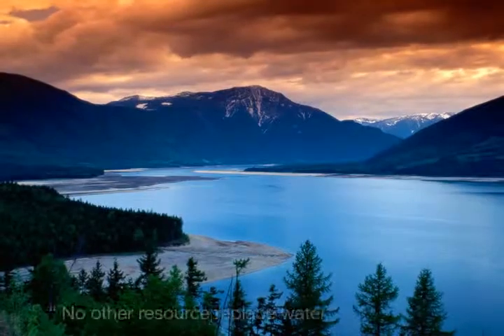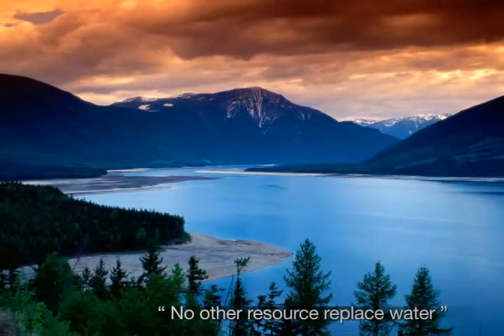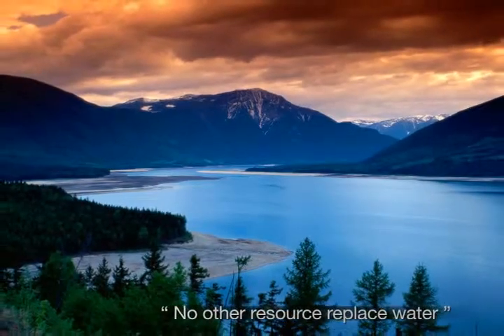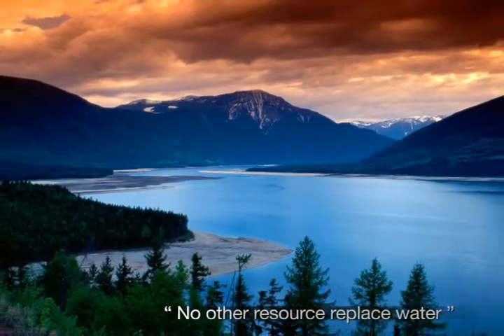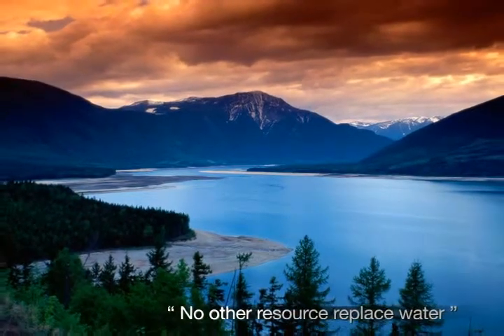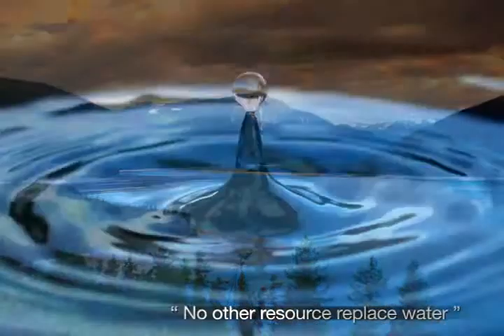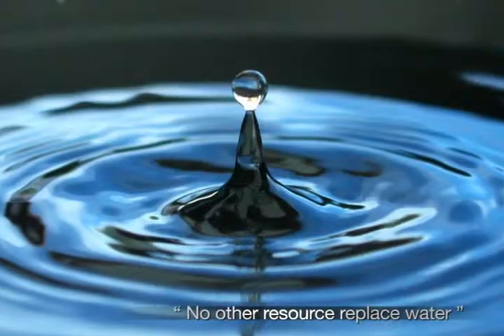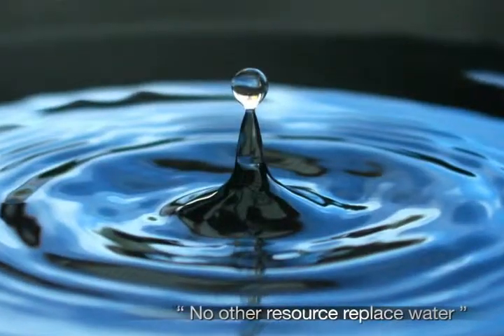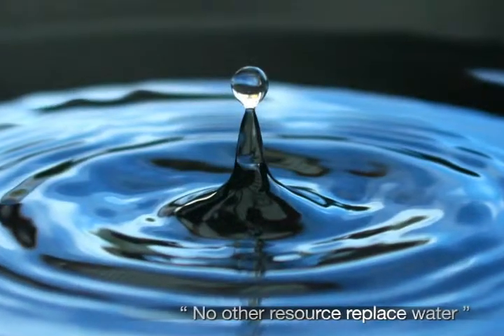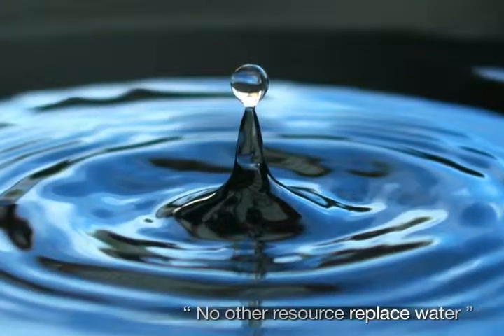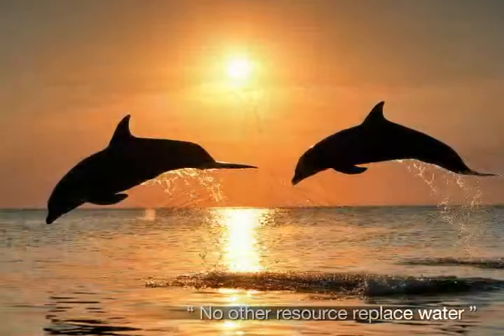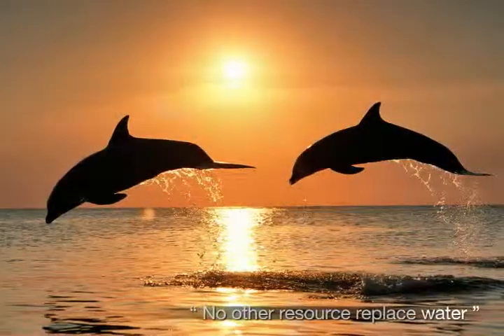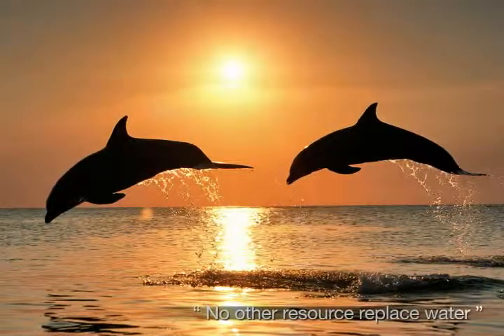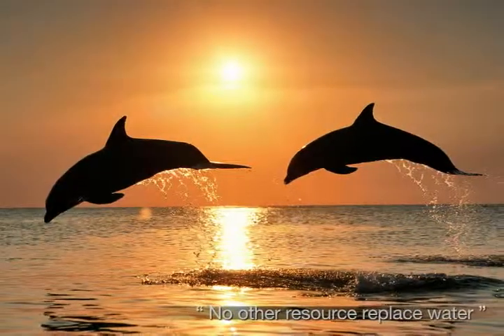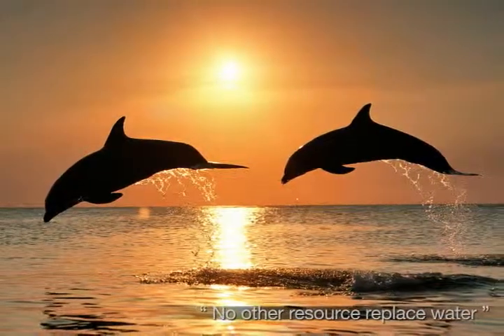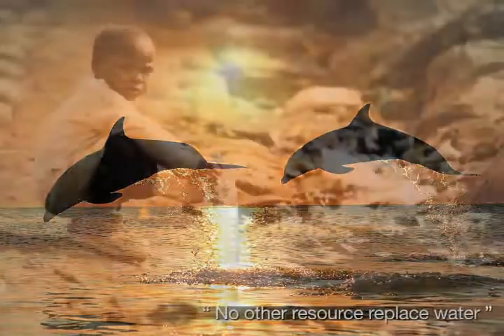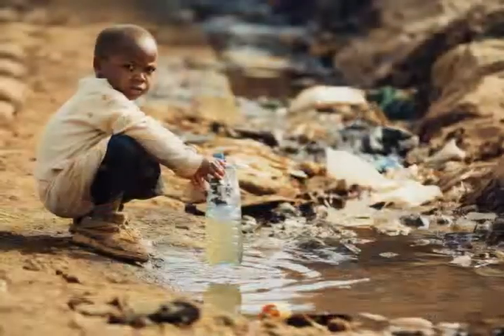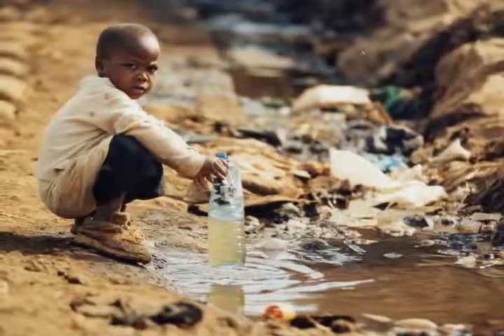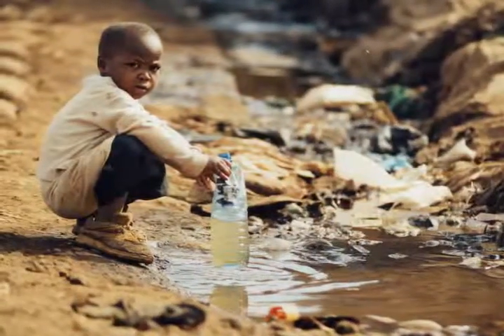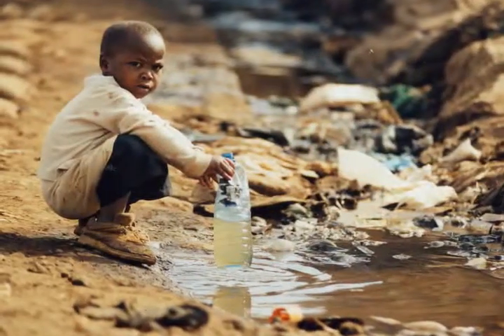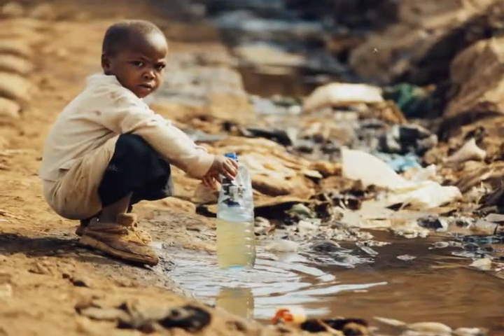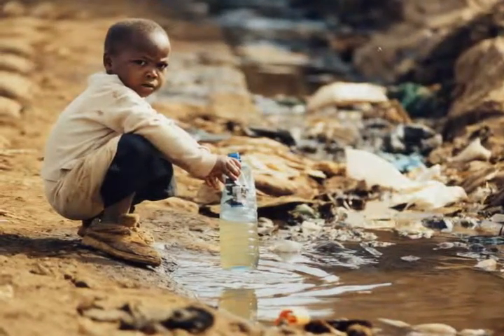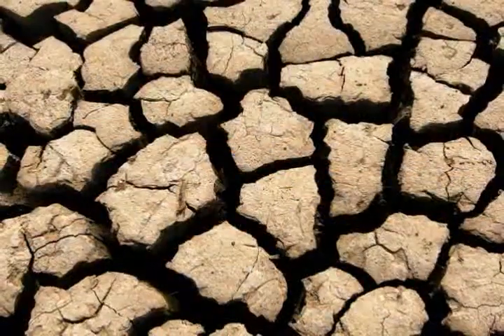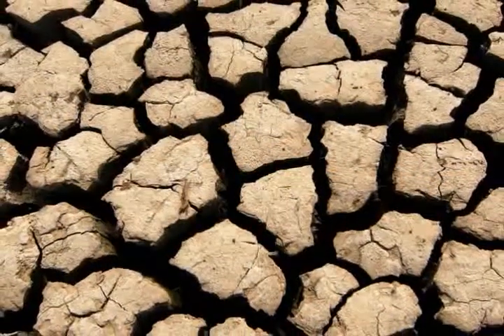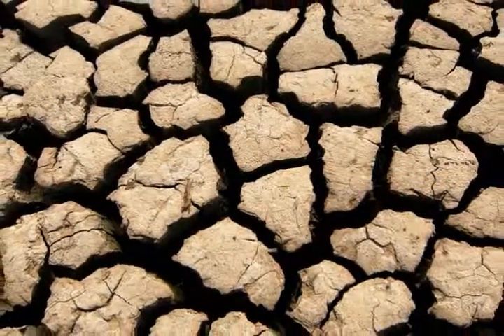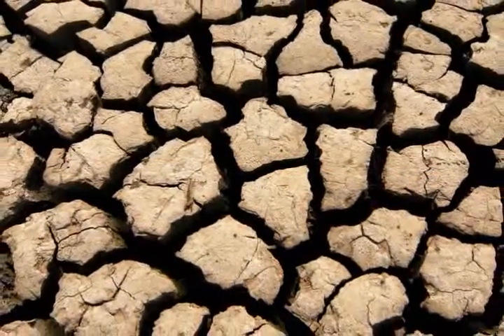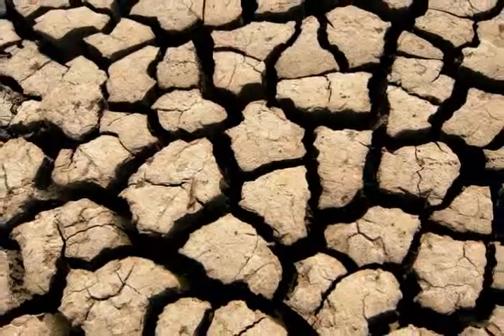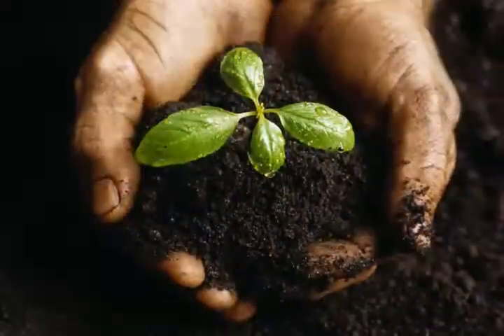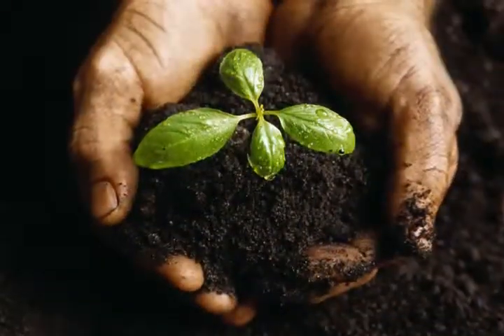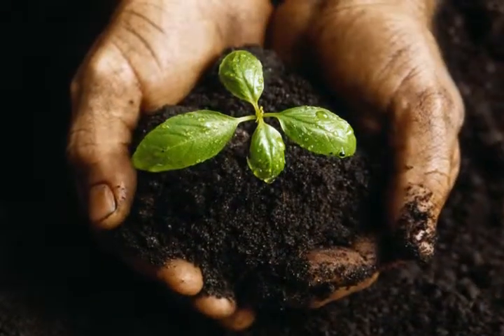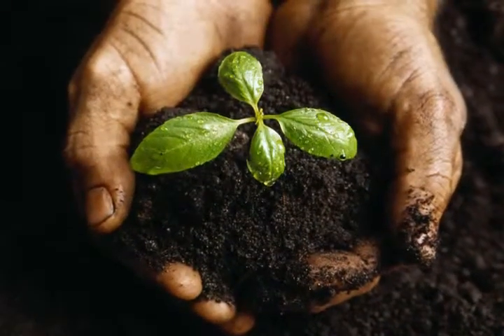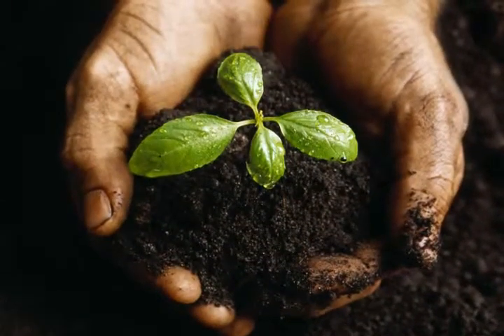We are living in the Age of Water, where water is a nation's key resource and competitive power. Water shortage has already caused serious problems around the world. Water is a priceless resource that we ought to pass on to our children.